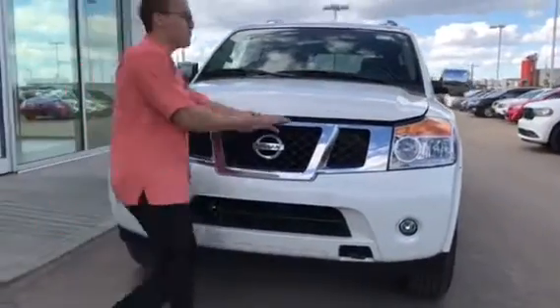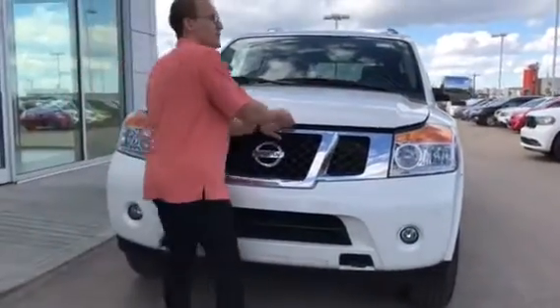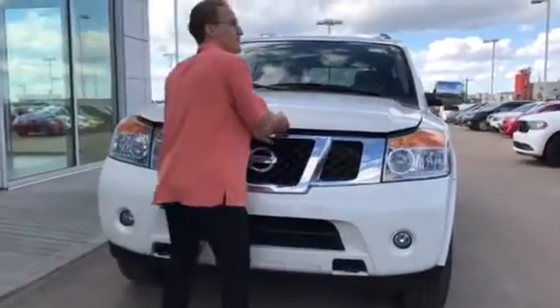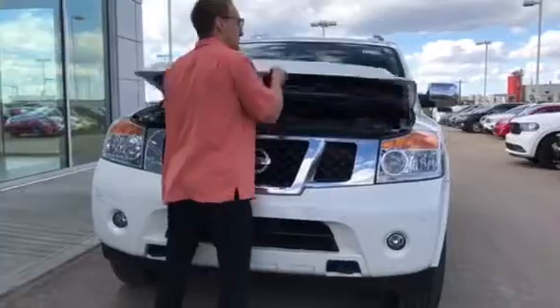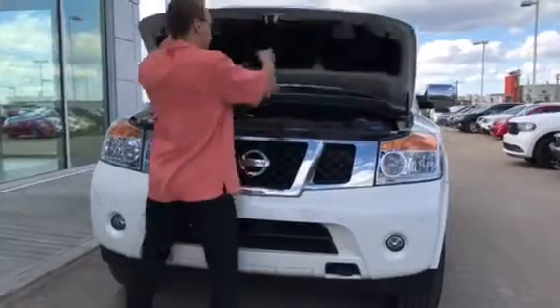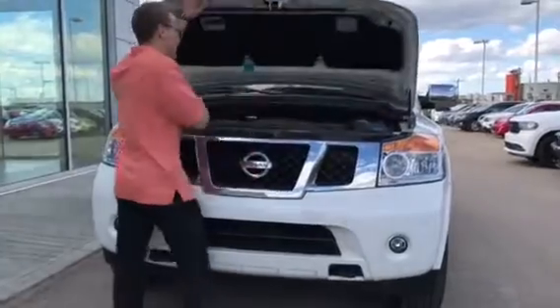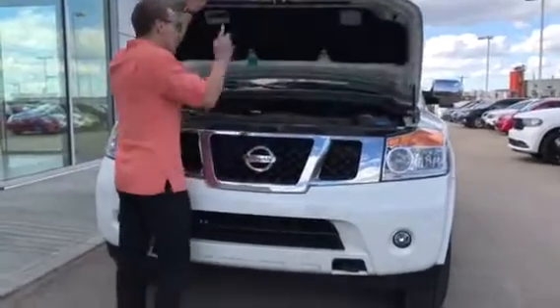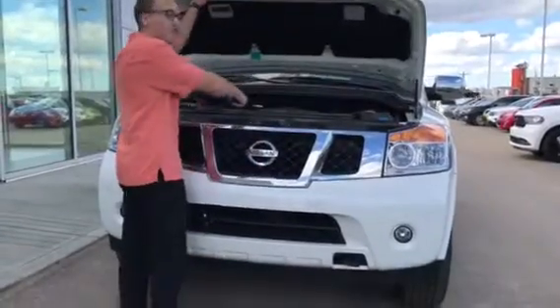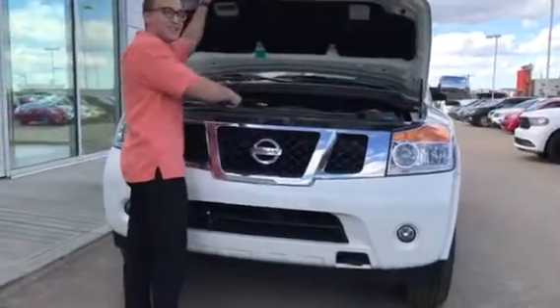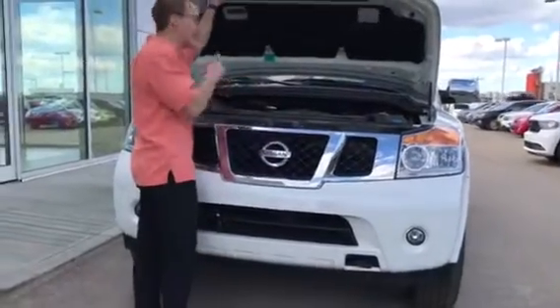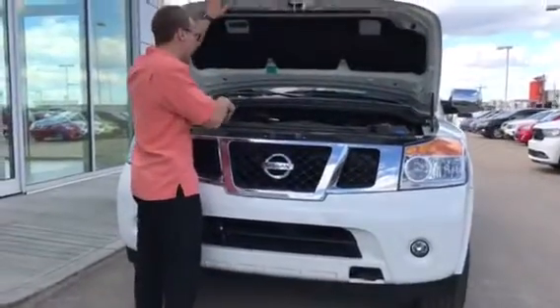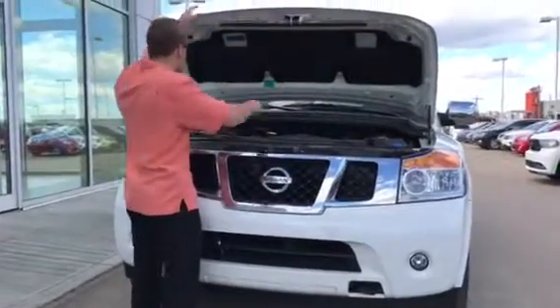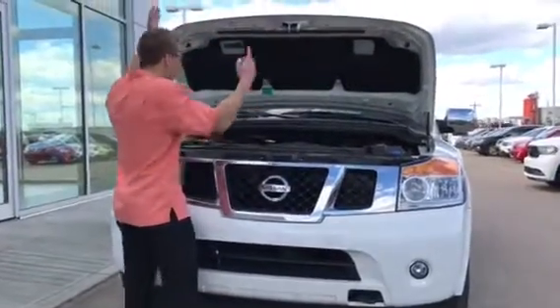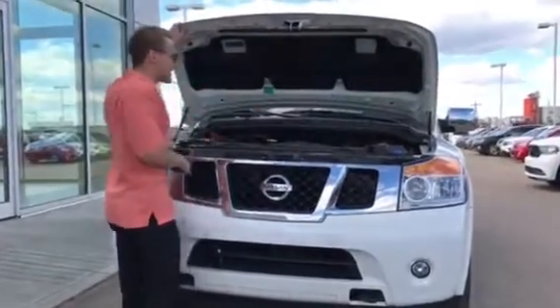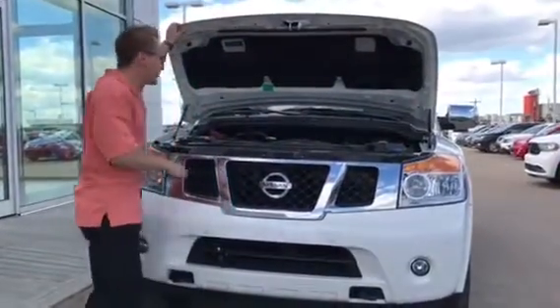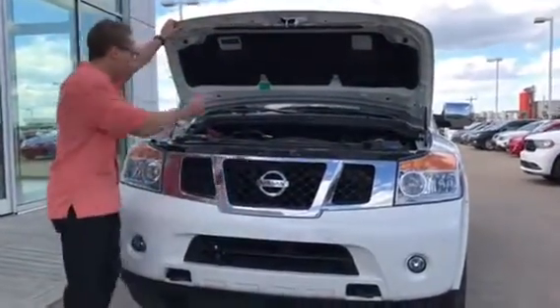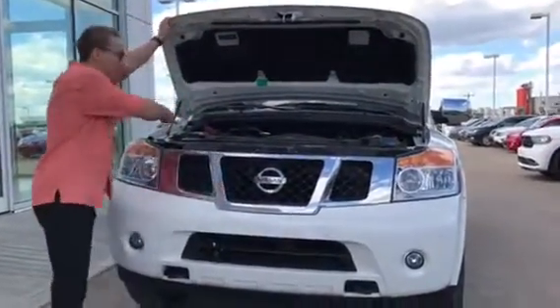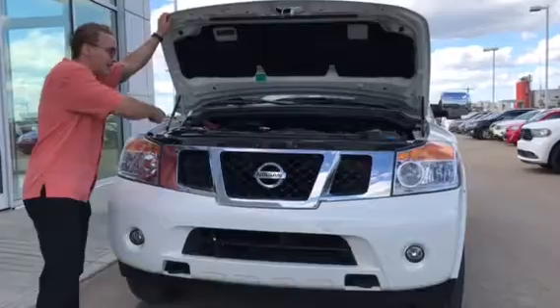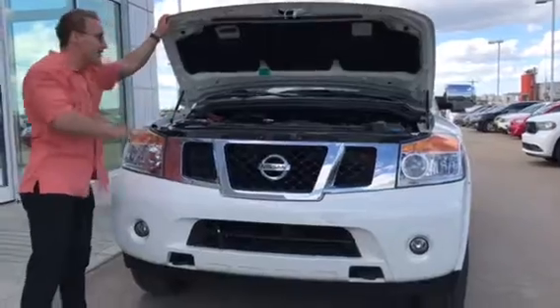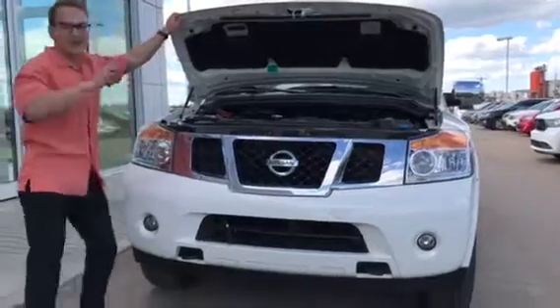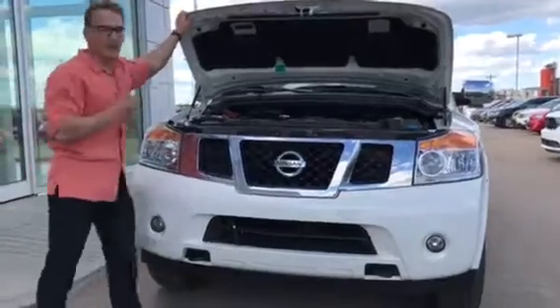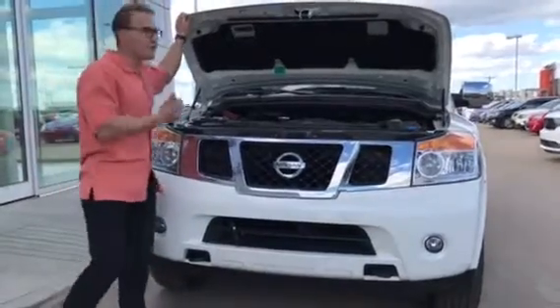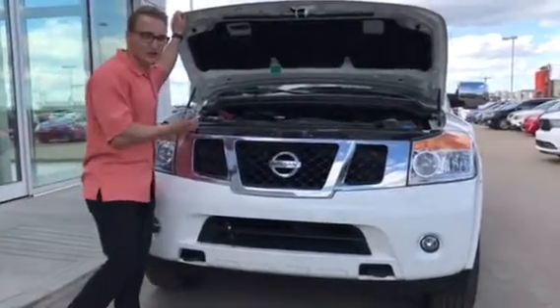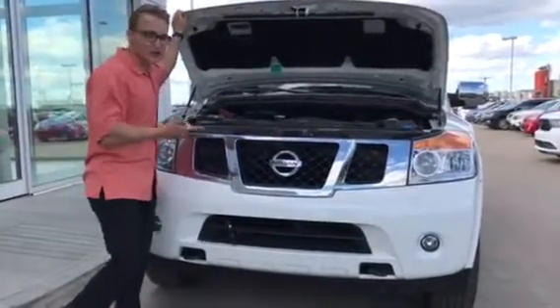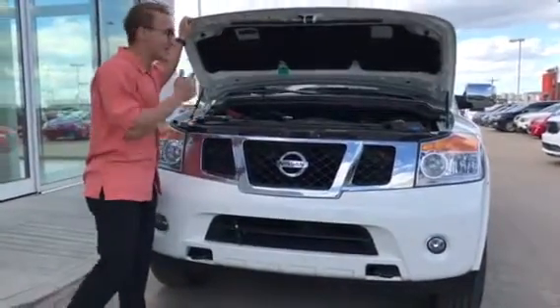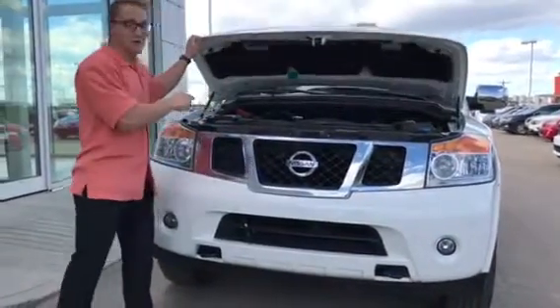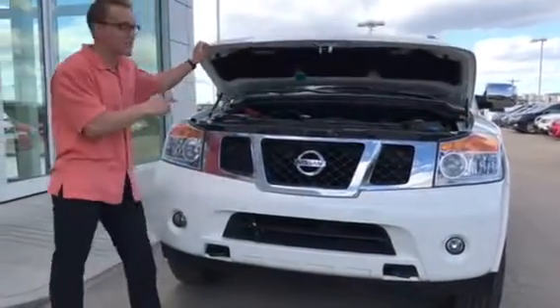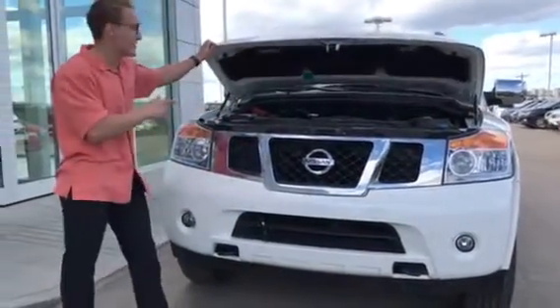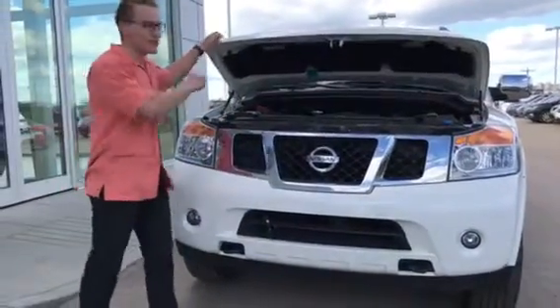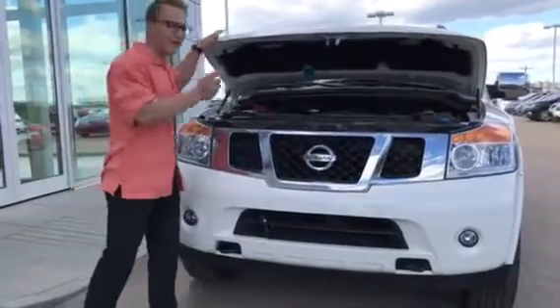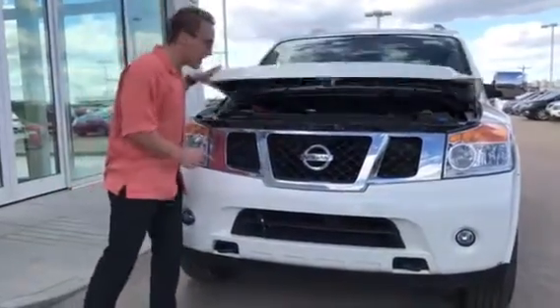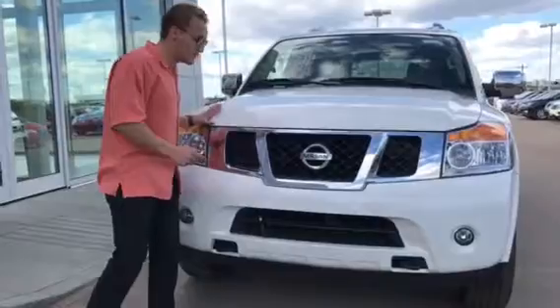I'll pop open the hood real quick to show you what's underneath here. You've got your 5.6 liter V8 engine, all your maintenance is labeled, you have your battery here. They get a full detail and a full tank of gas with the purchase of the vehicle, so they'll make it look brand new.